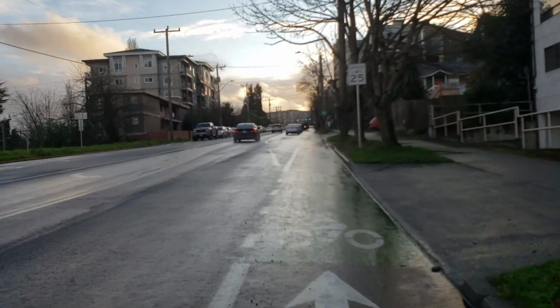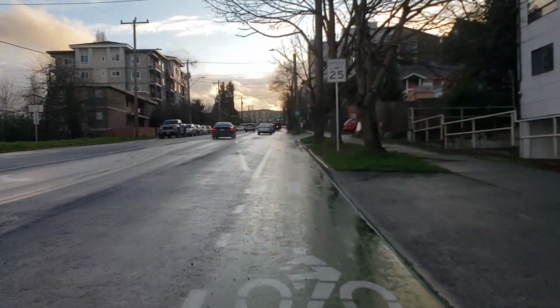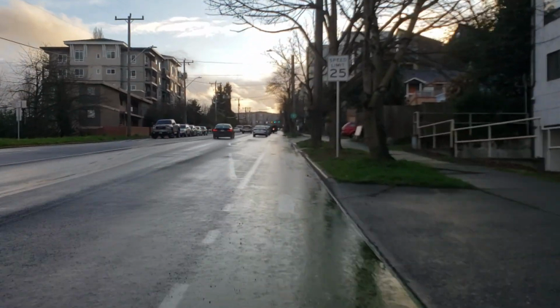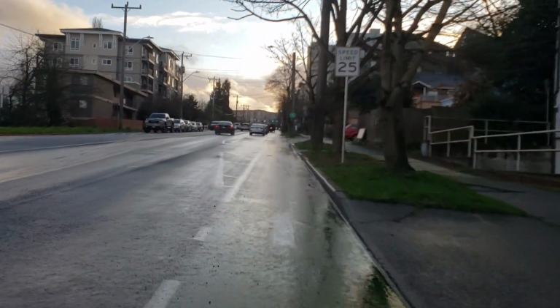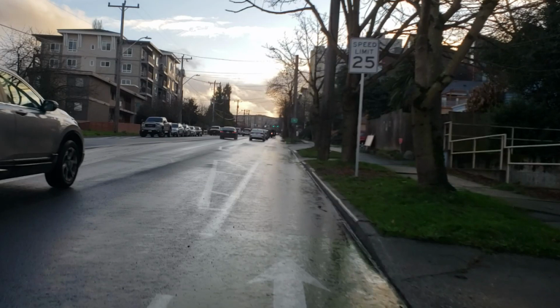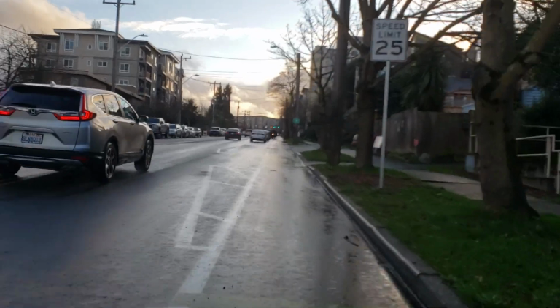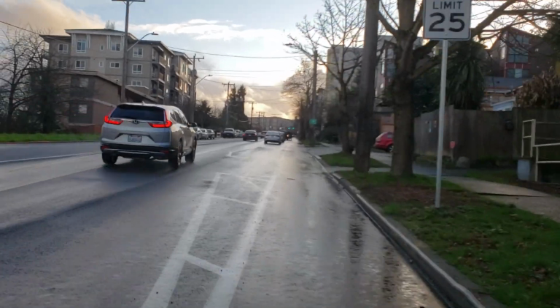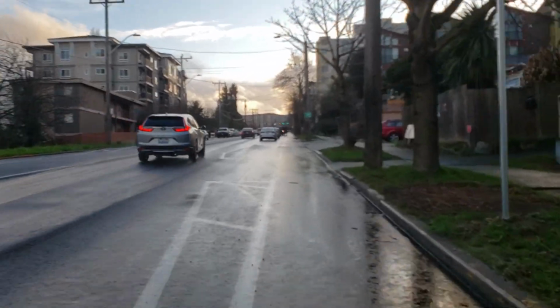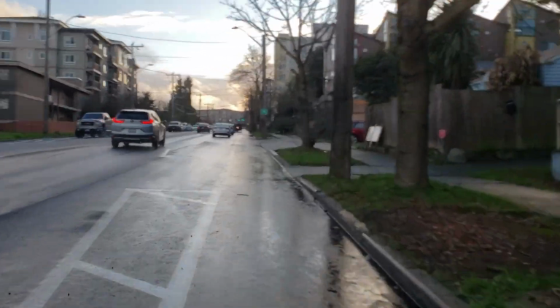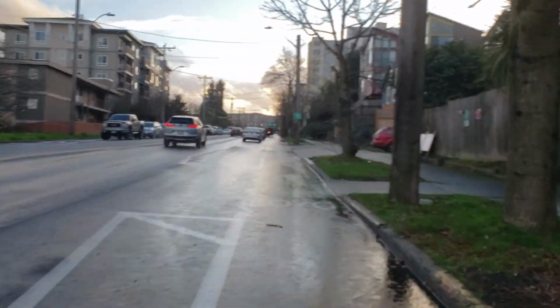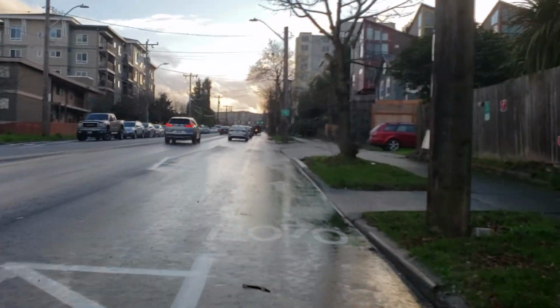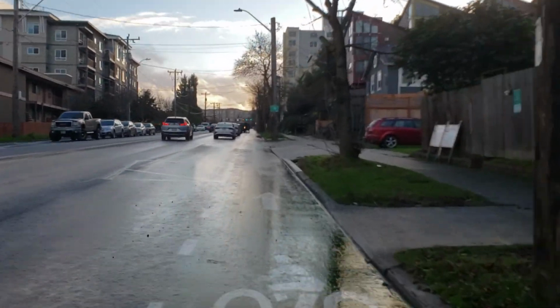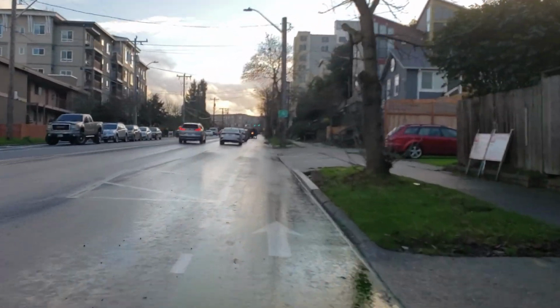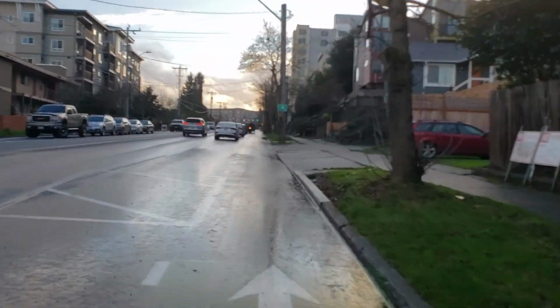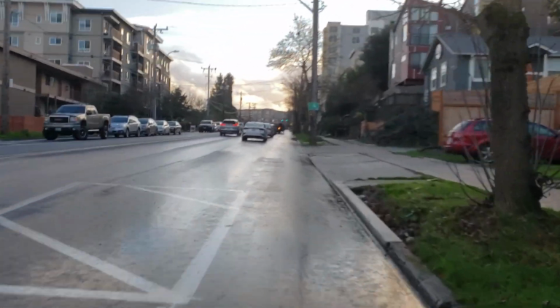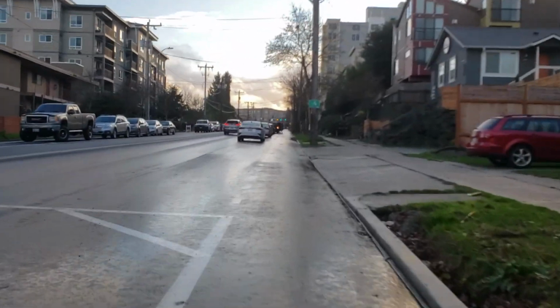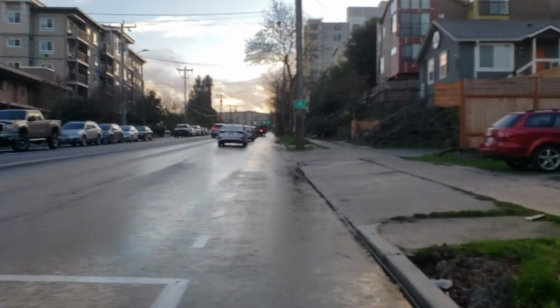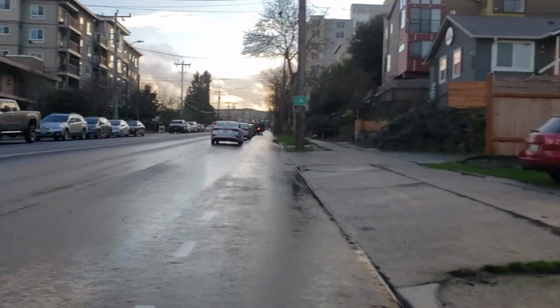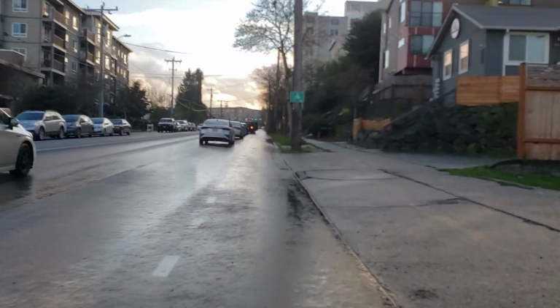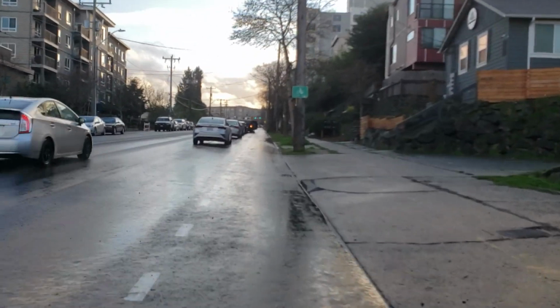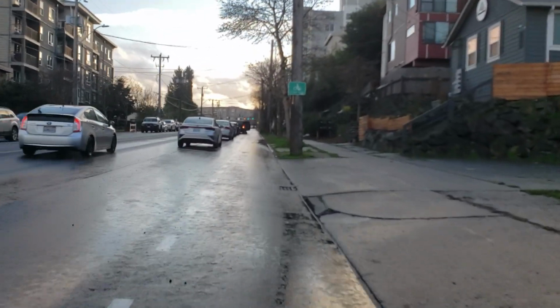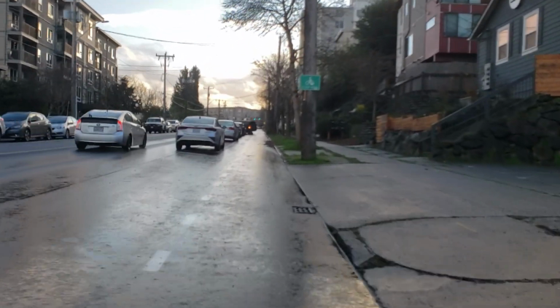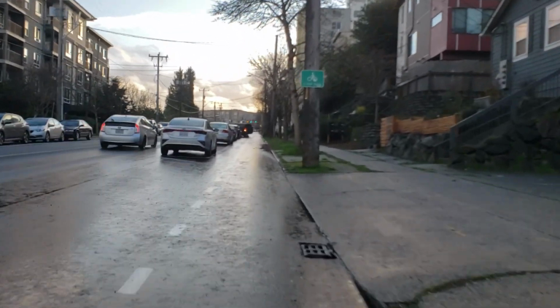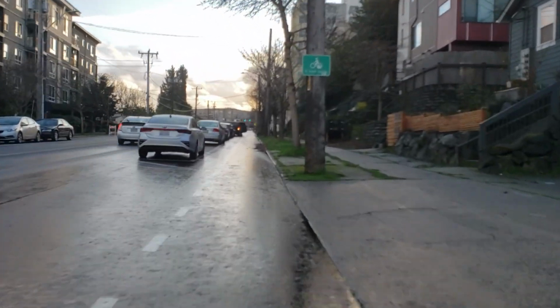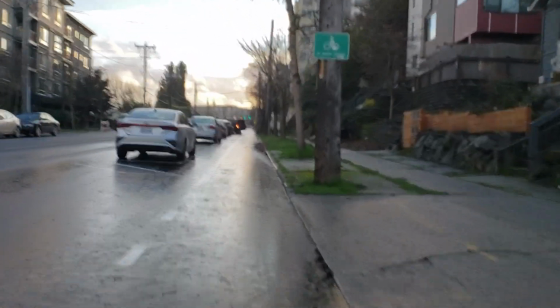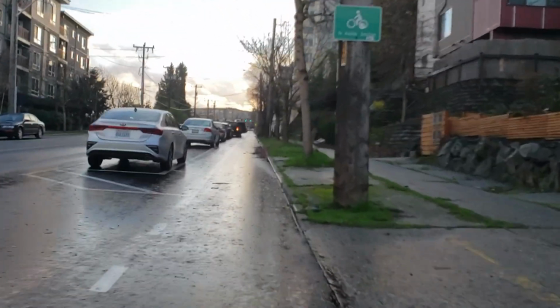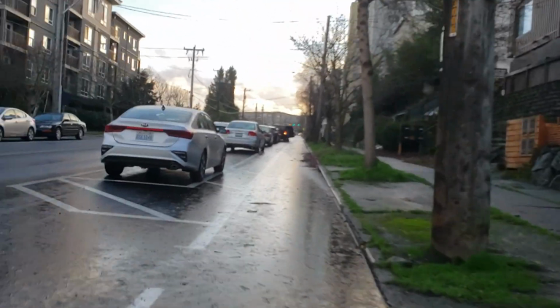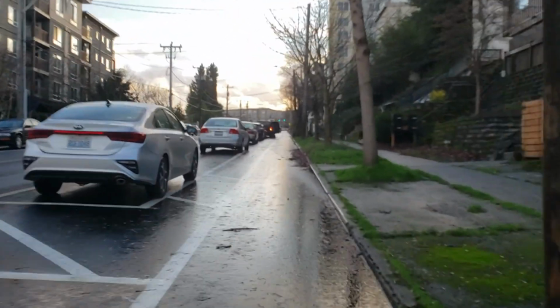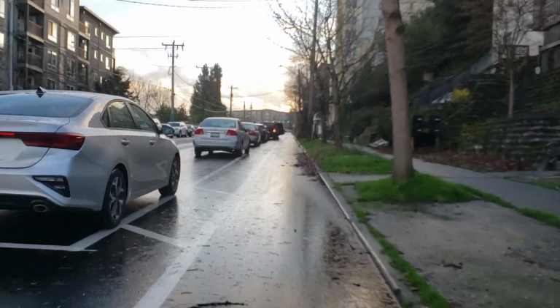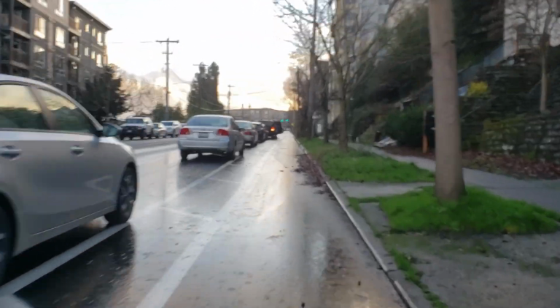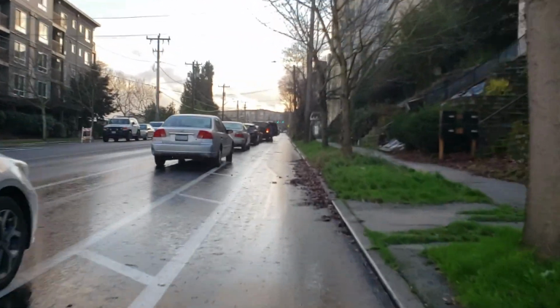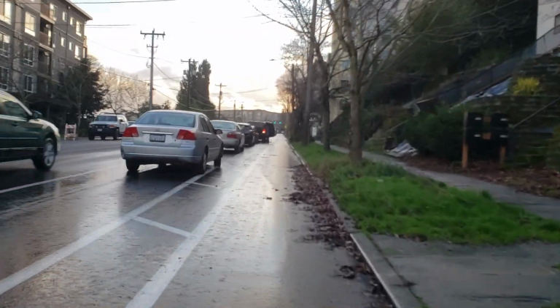You can see the hill gets steeper here. There are a bunch of cars in the bike lane — a little worried about getting doored.